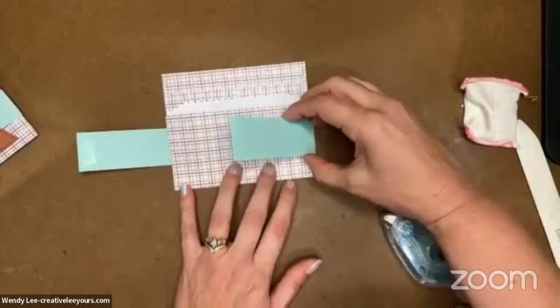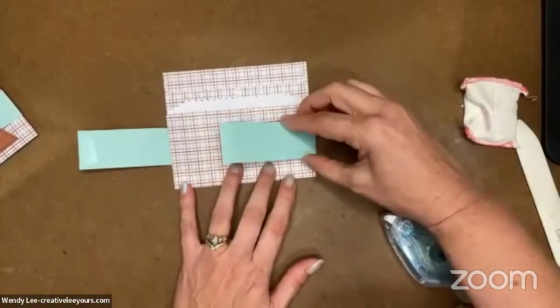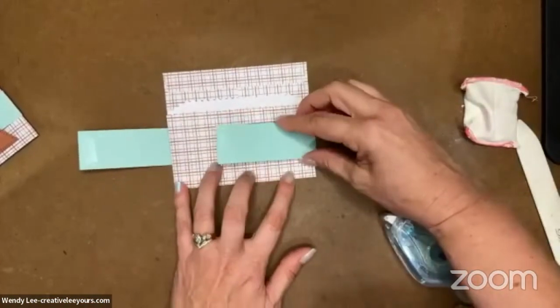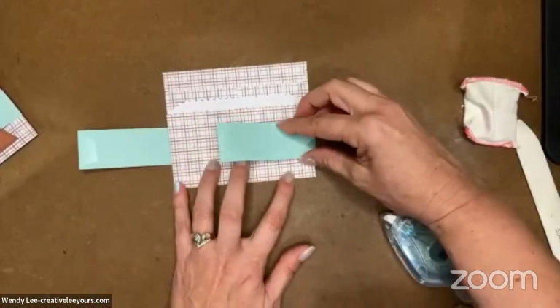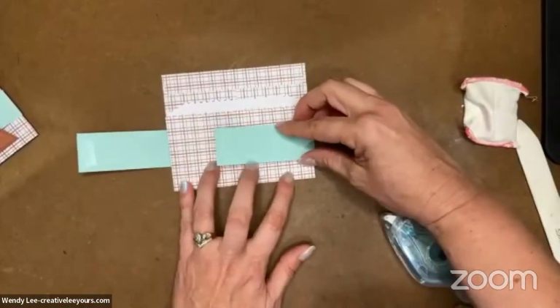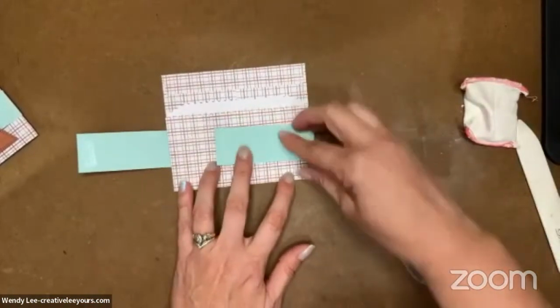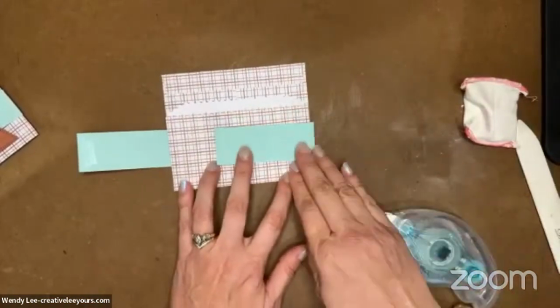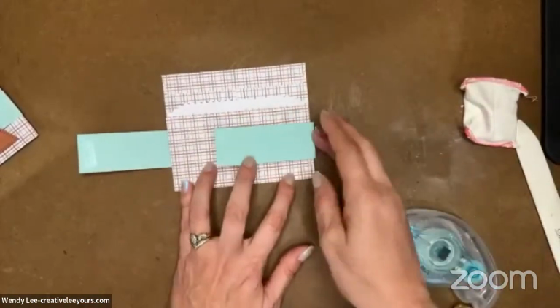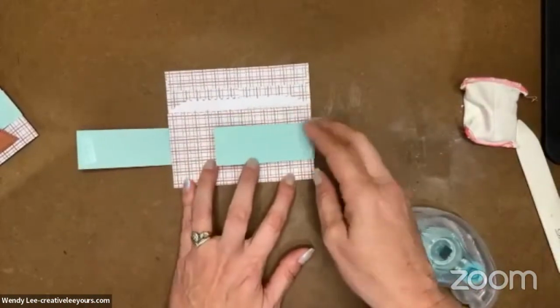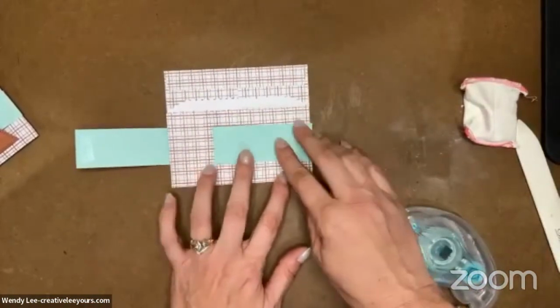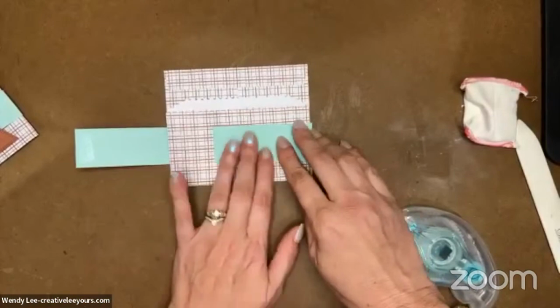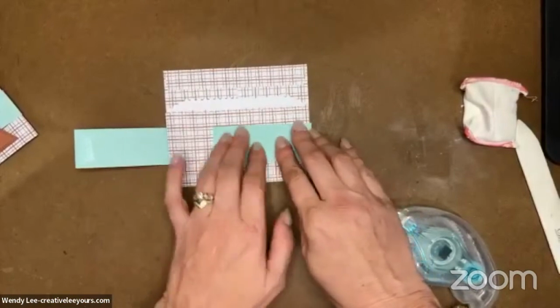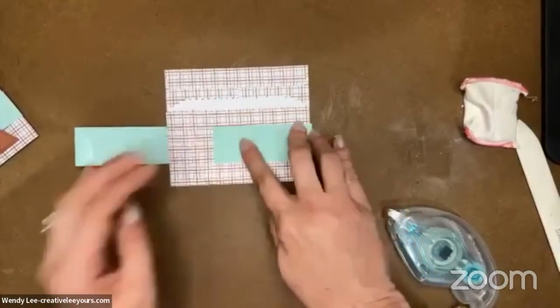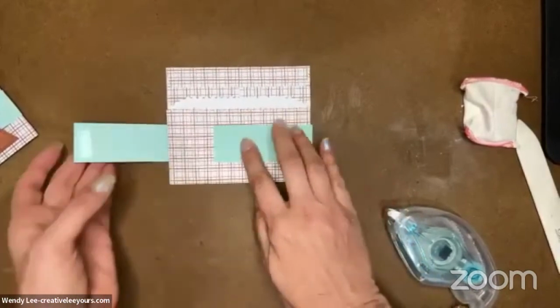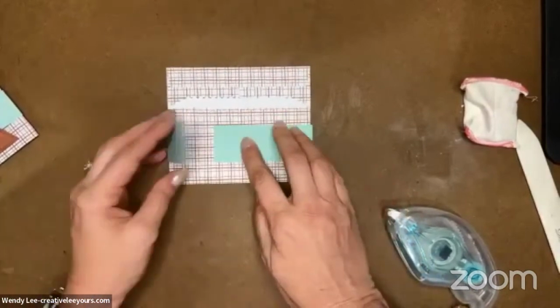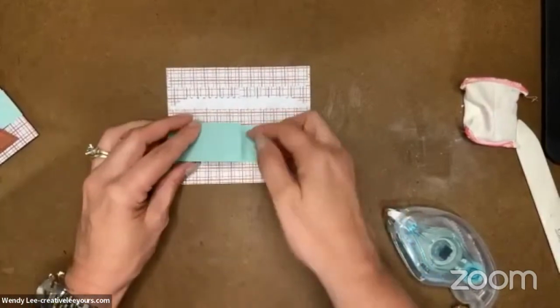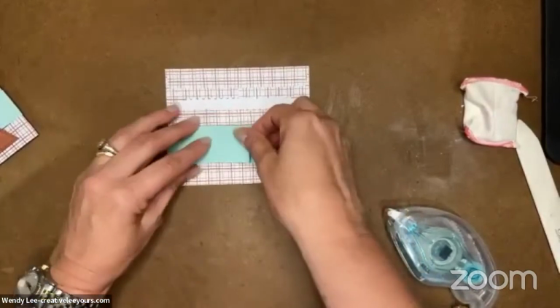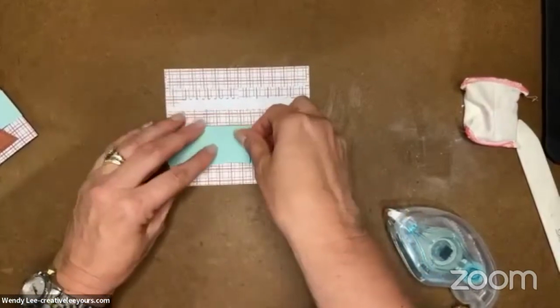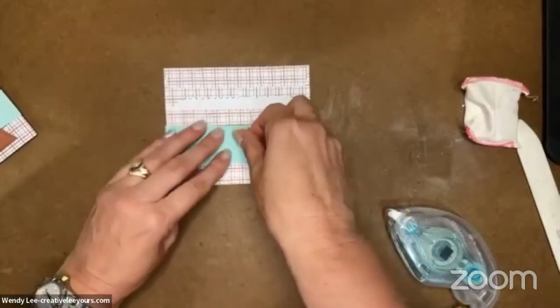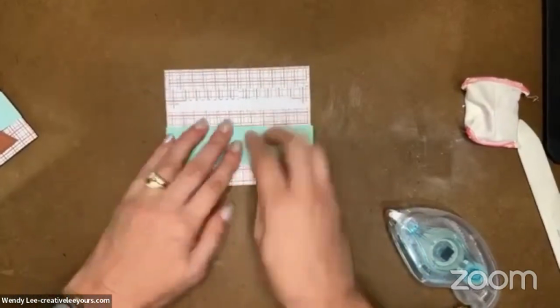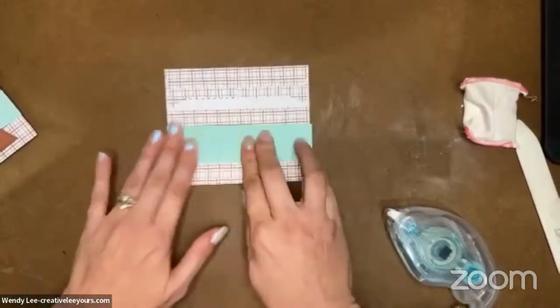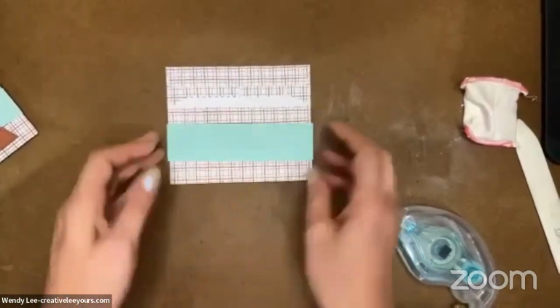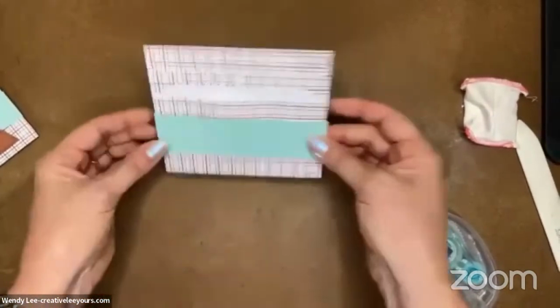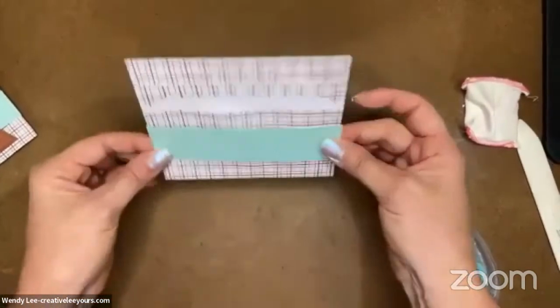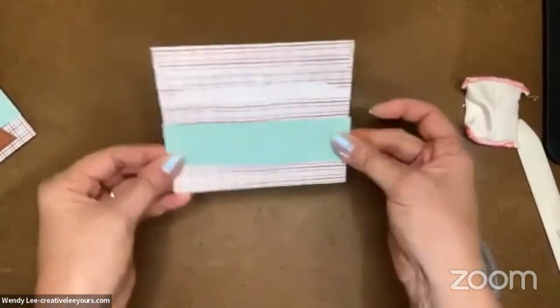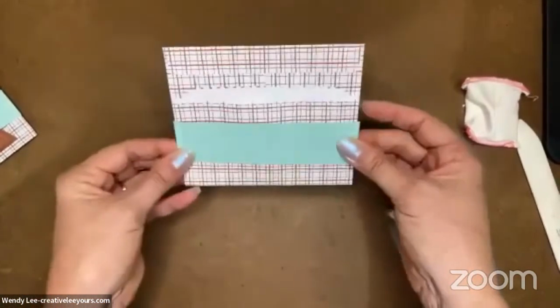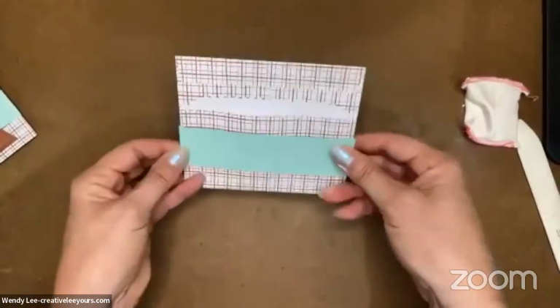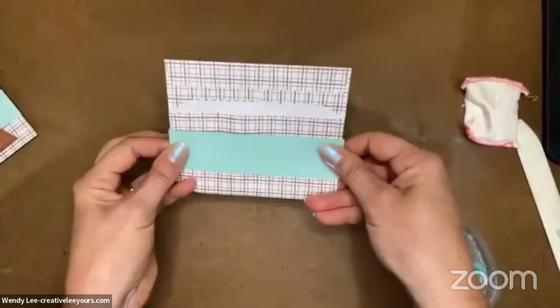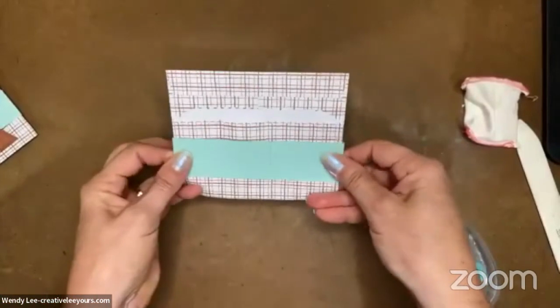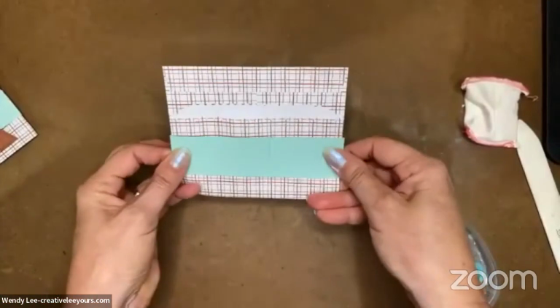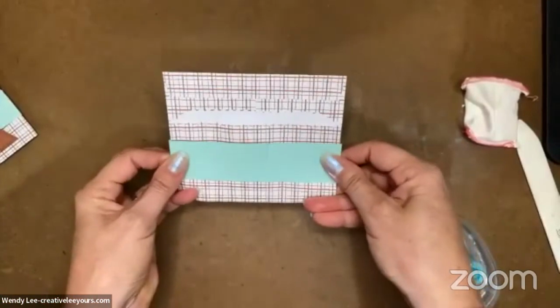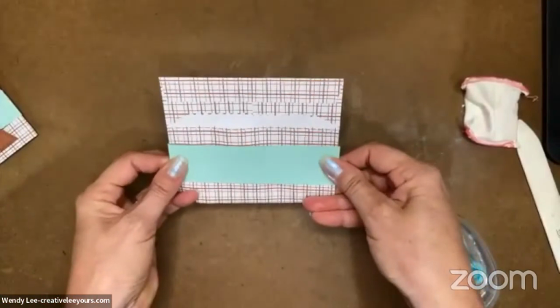So let's figure out where we want this and place that in there. I'm just going to fold this right over the top, and now that's attached to my gift card holder.